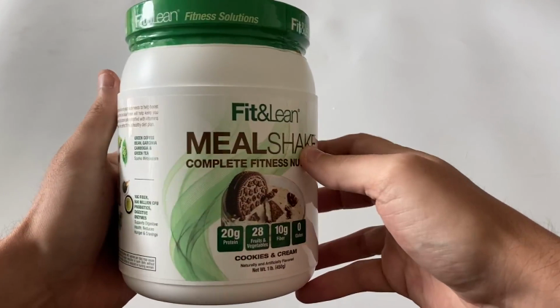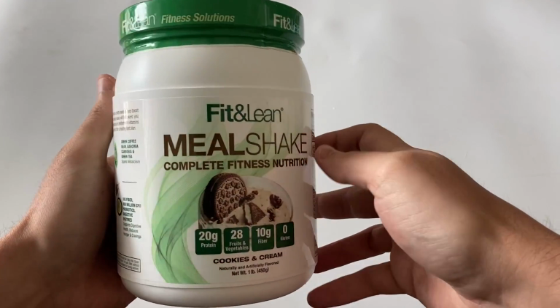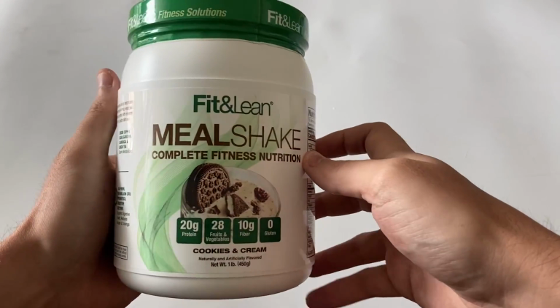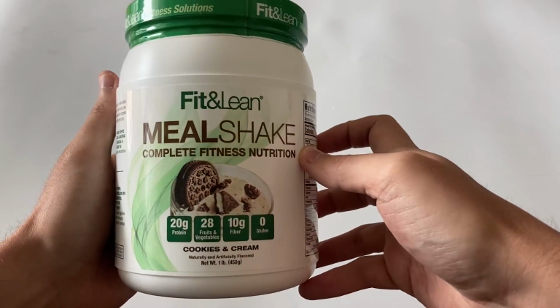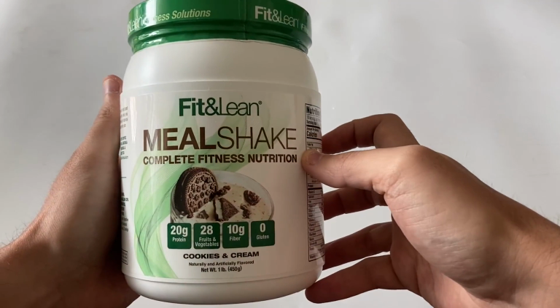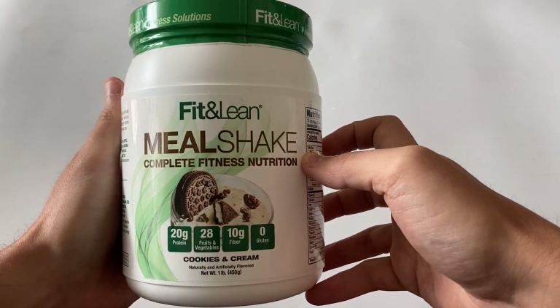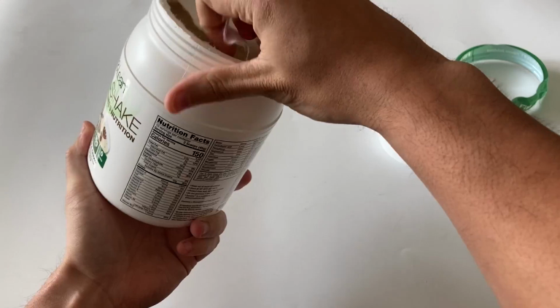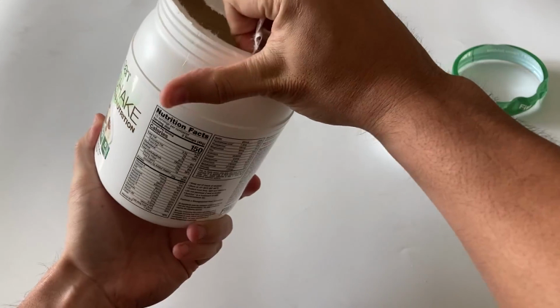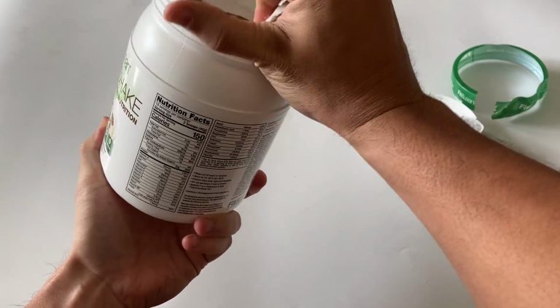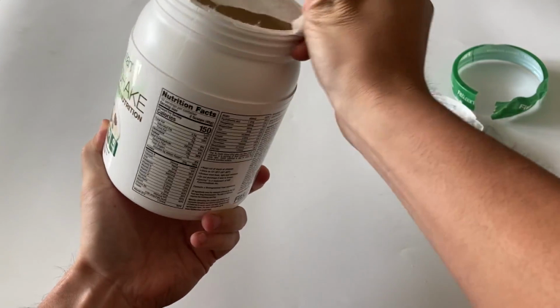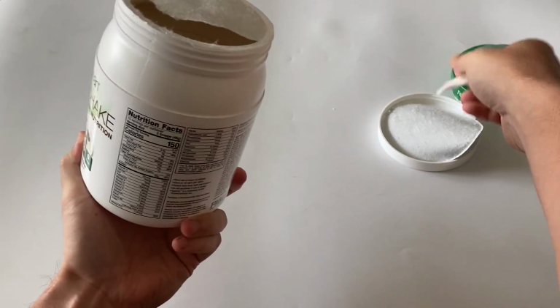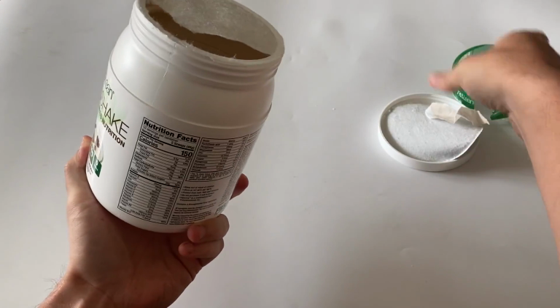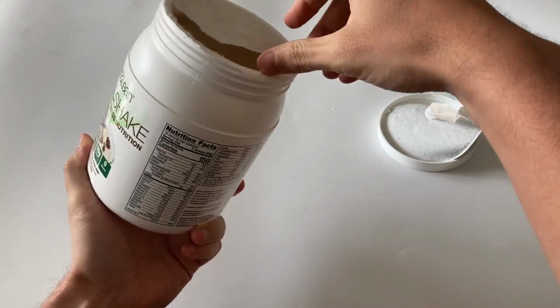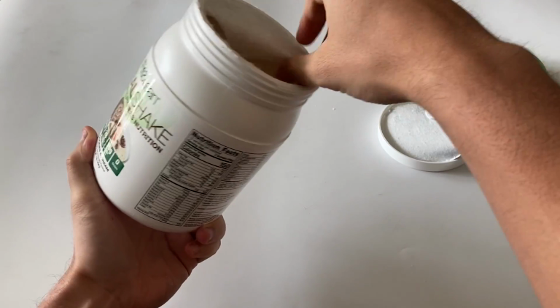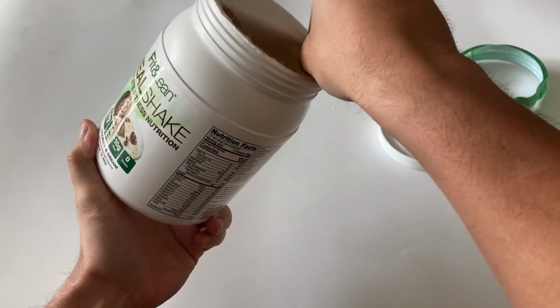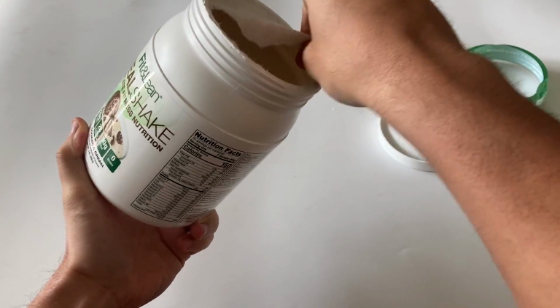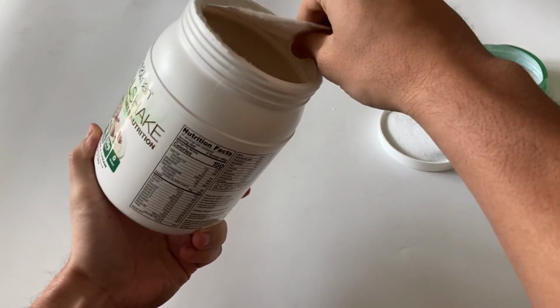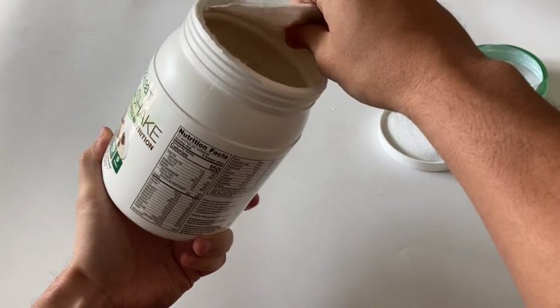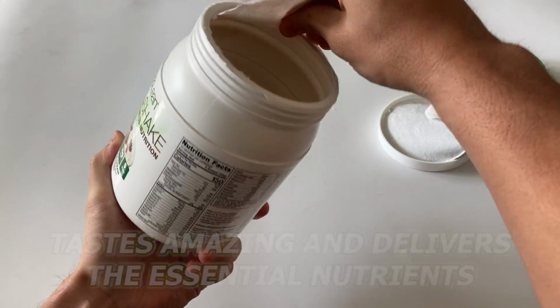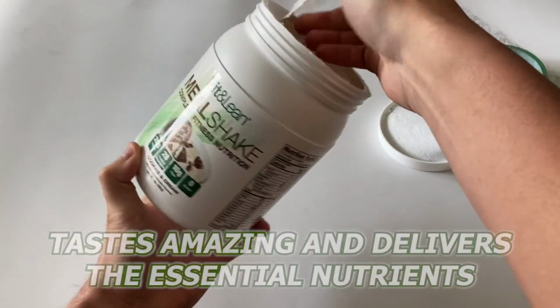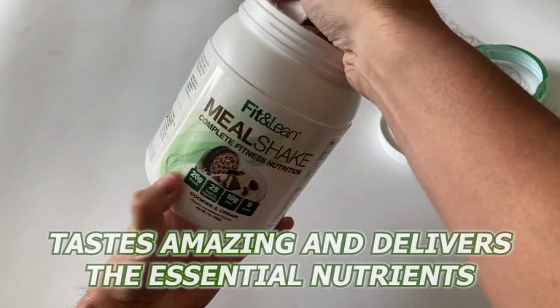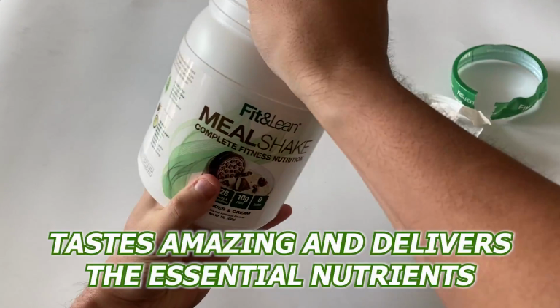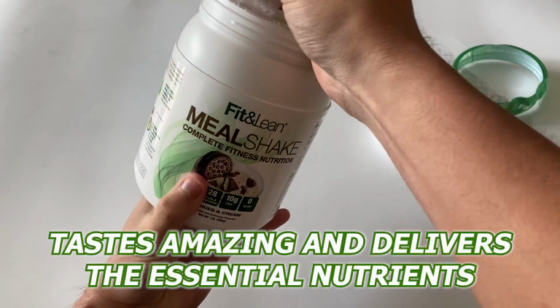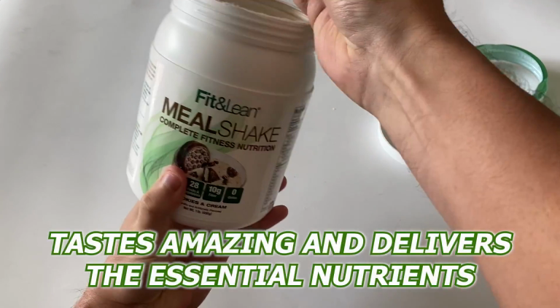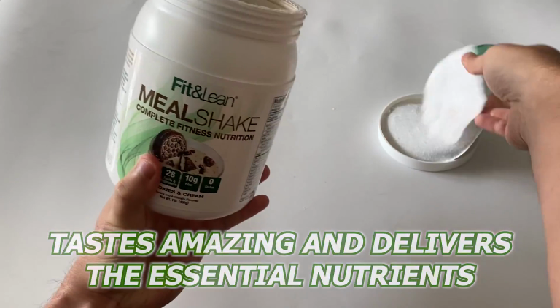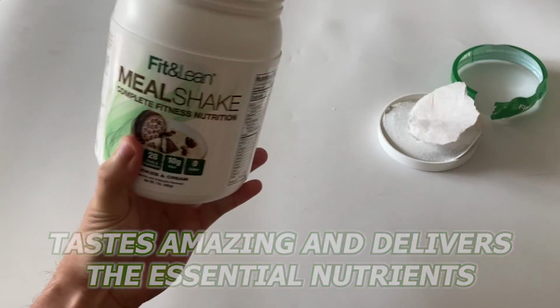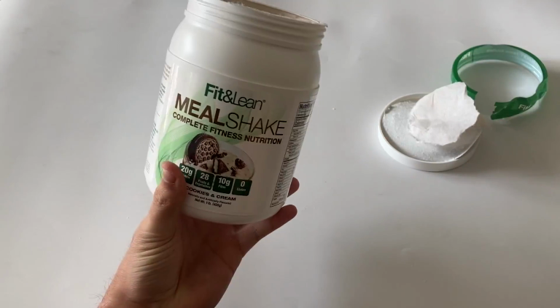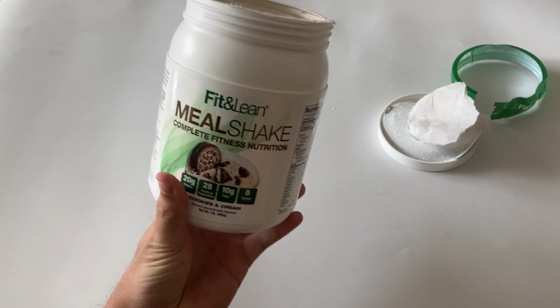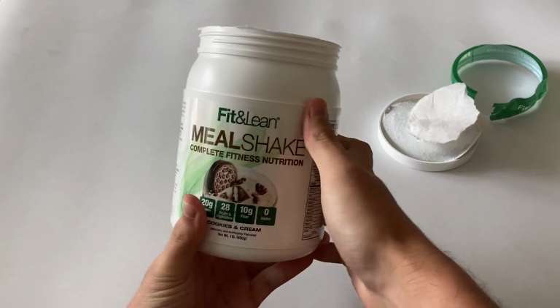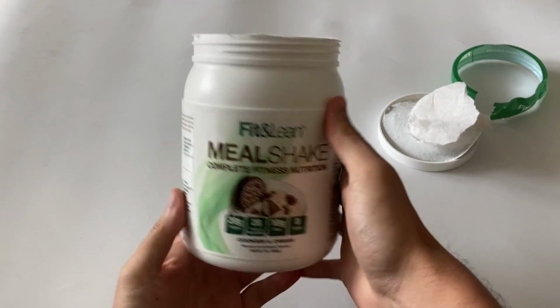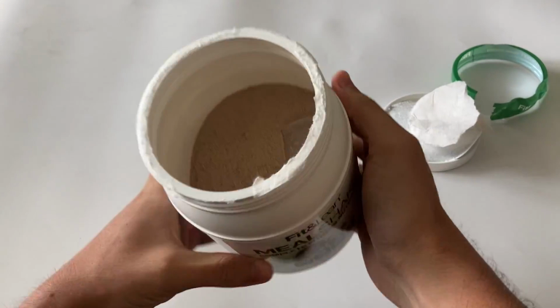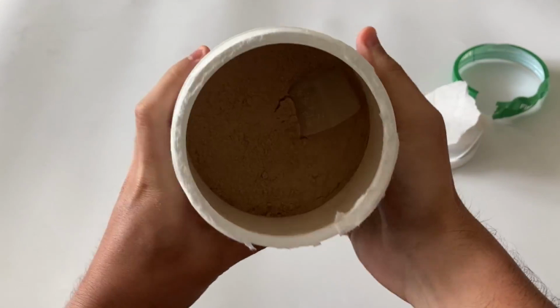I wanted to switch to a different brand, and that's when I stumbled upon Fit & Lean. This meal replacement powder tastes amazing and delivers the essential nutrients my body needs to burn fat and boost metabolism.